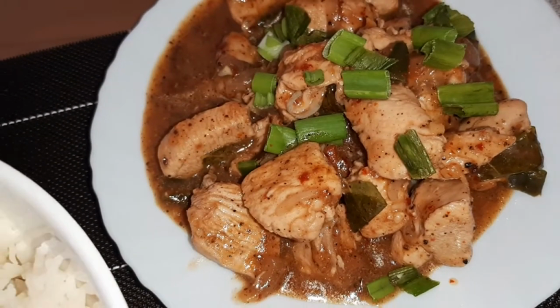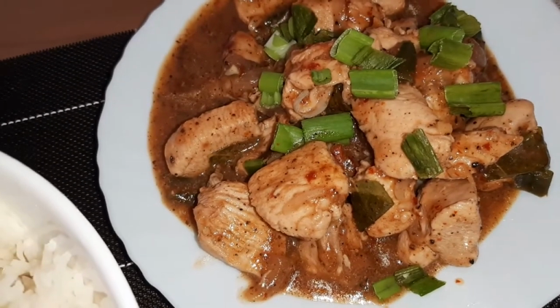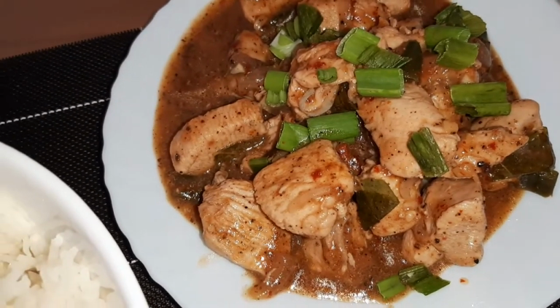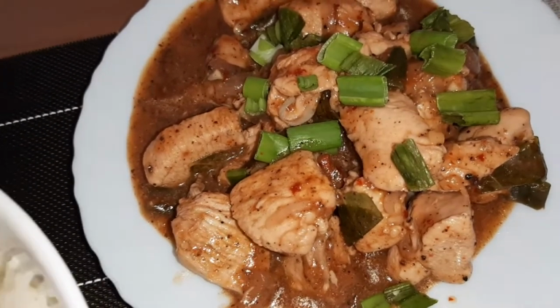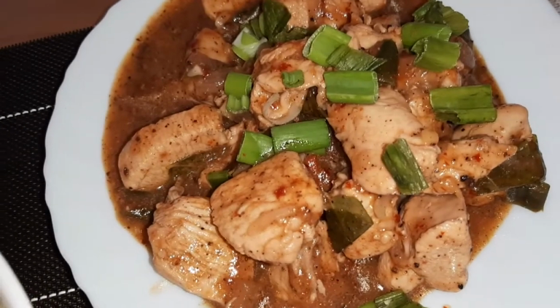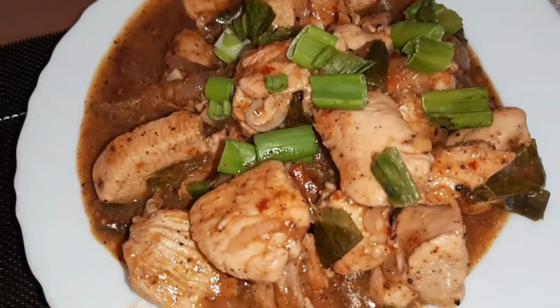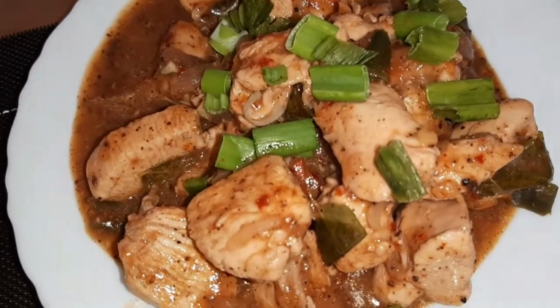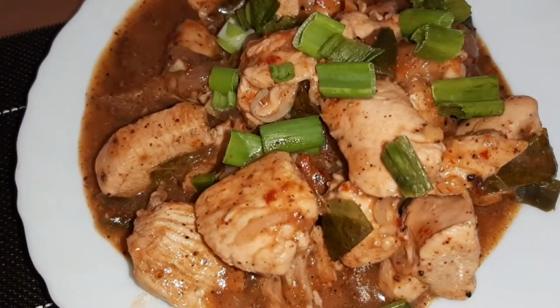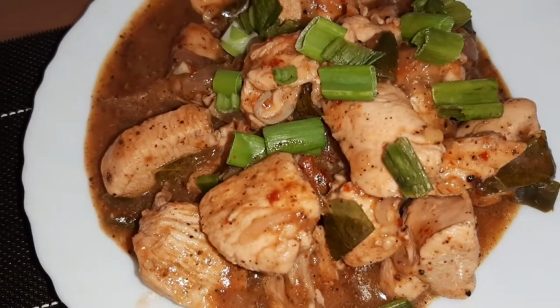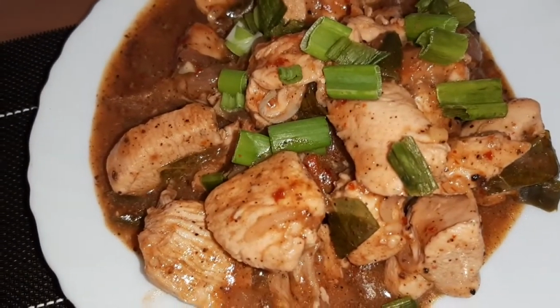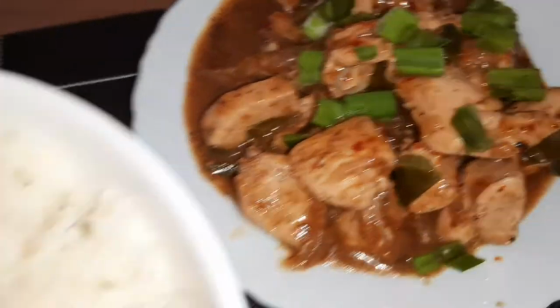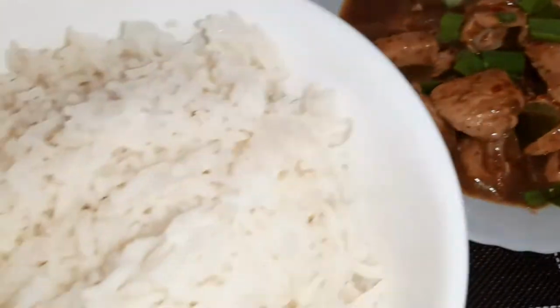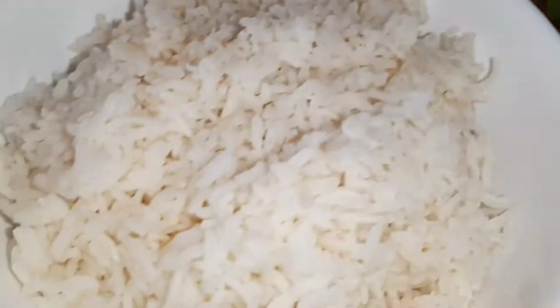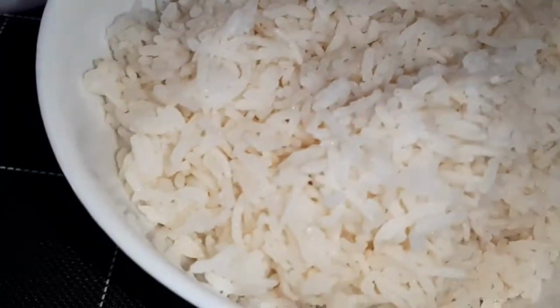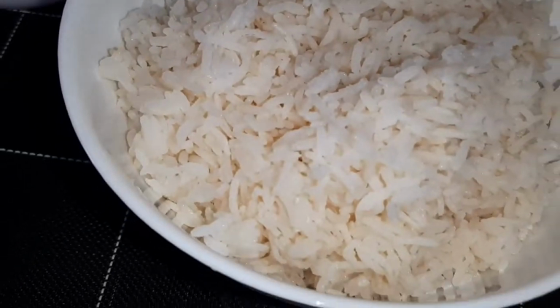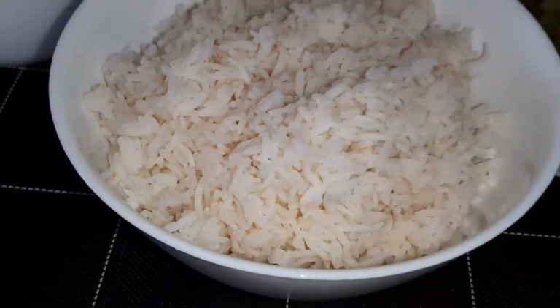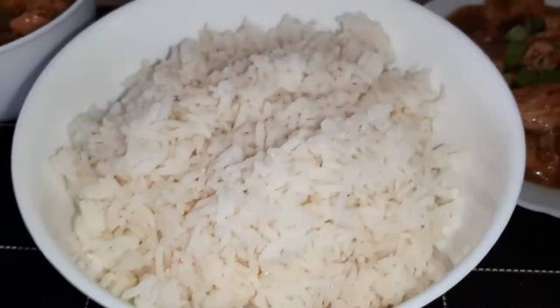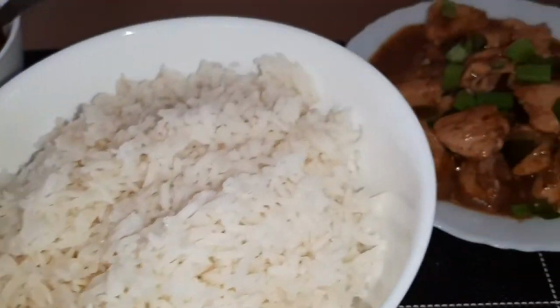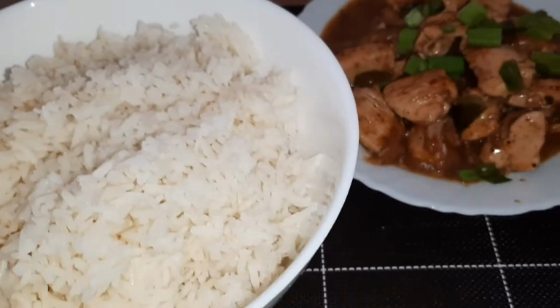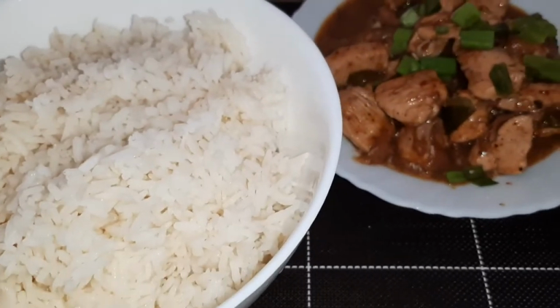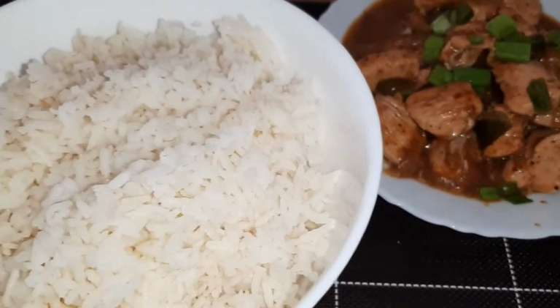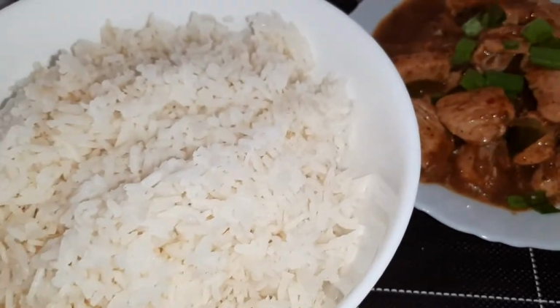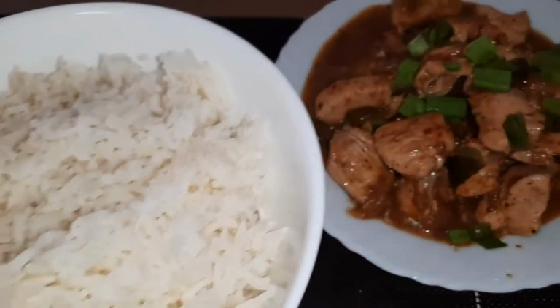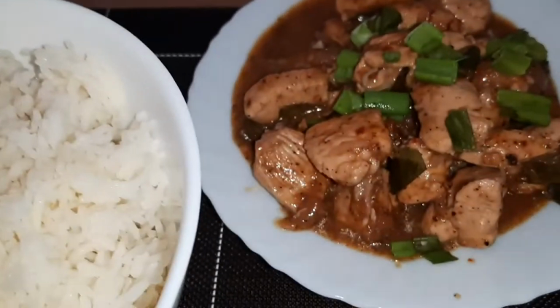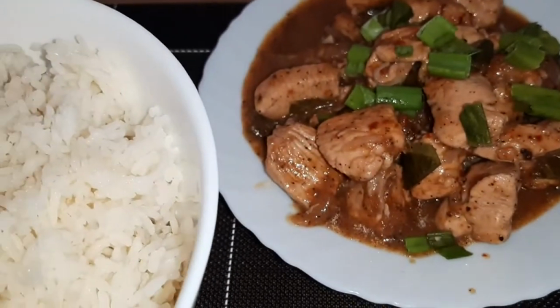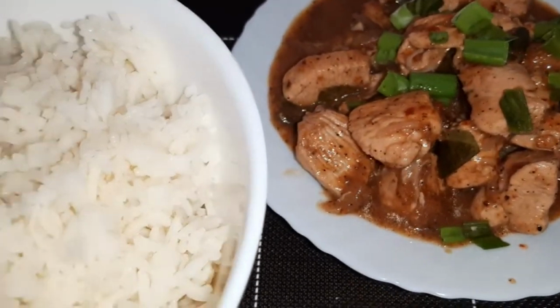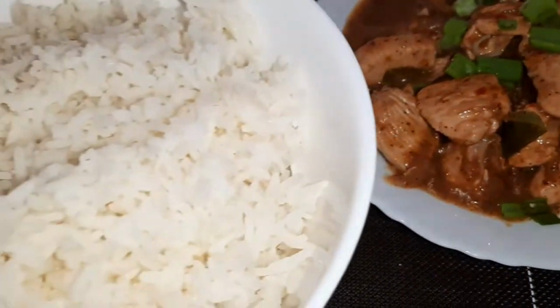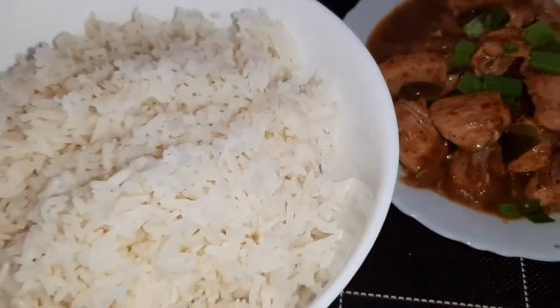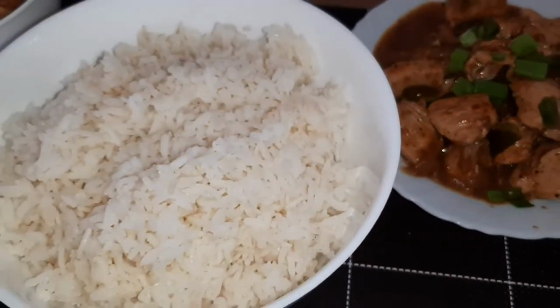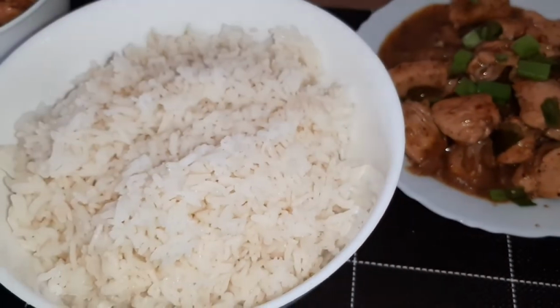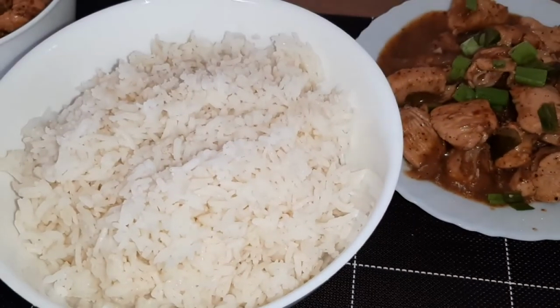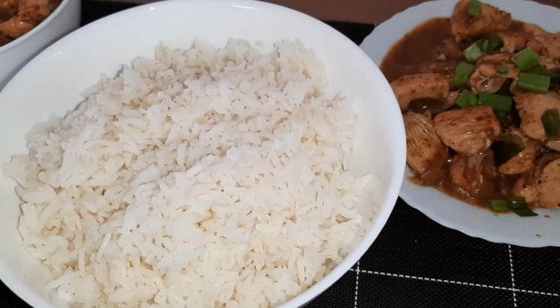We're ready for lunch! Here's my pepper fried chicken and of course one bowl of rice. Just the rice and this chicken — it's enough. Let's eat!